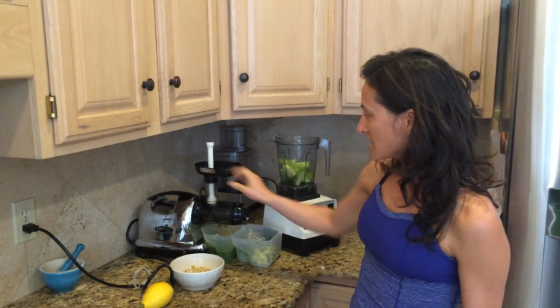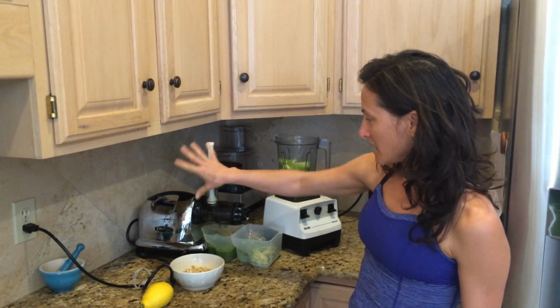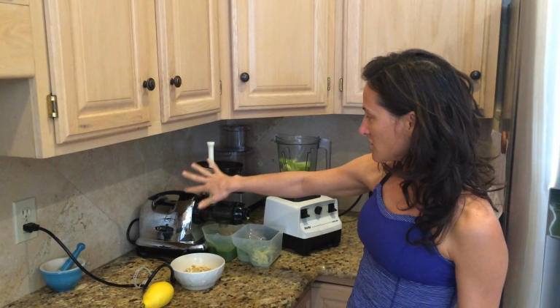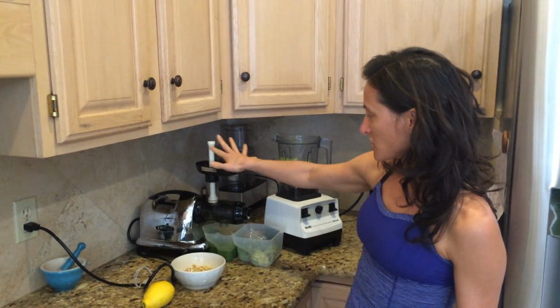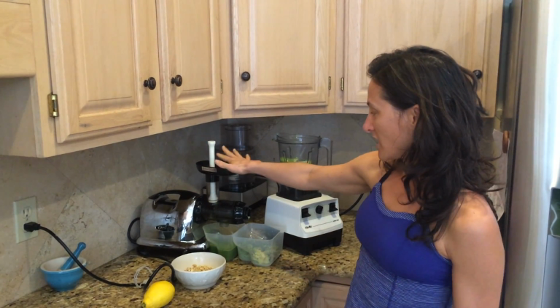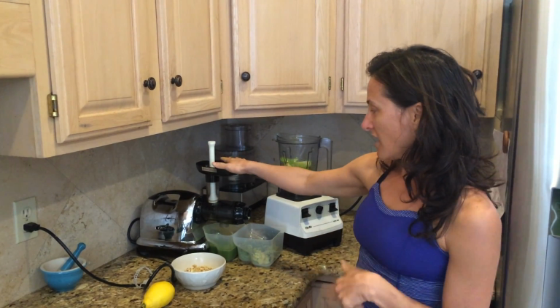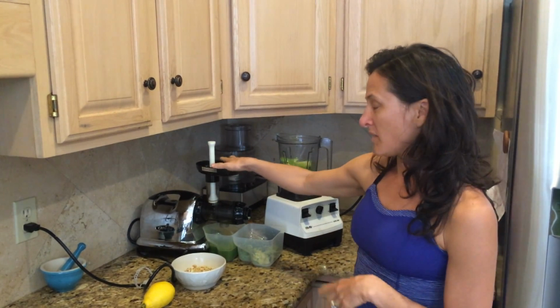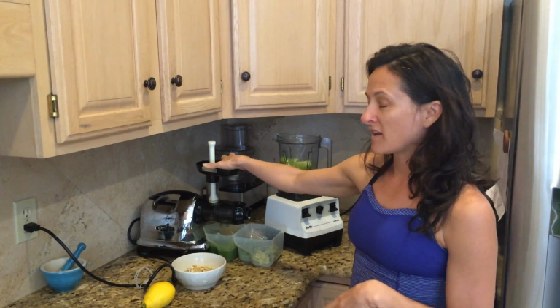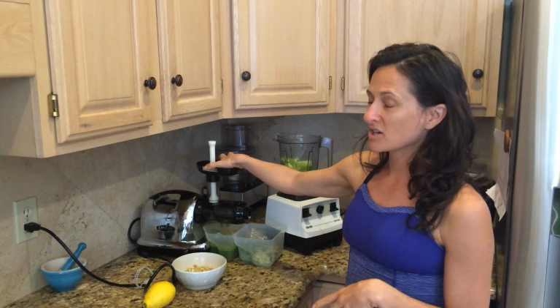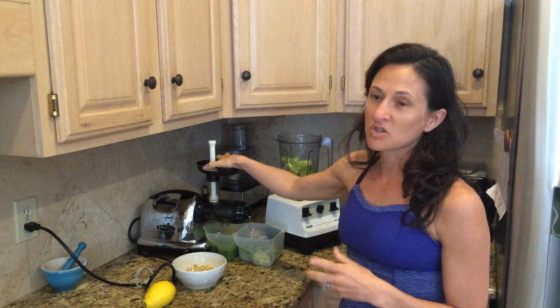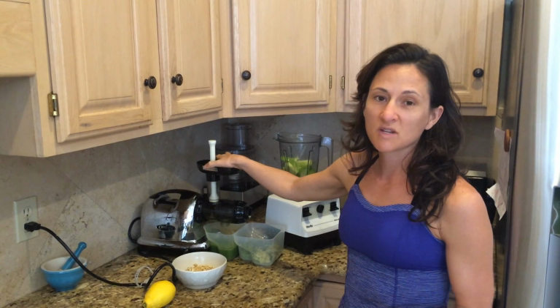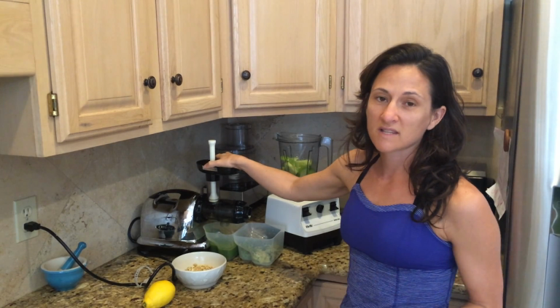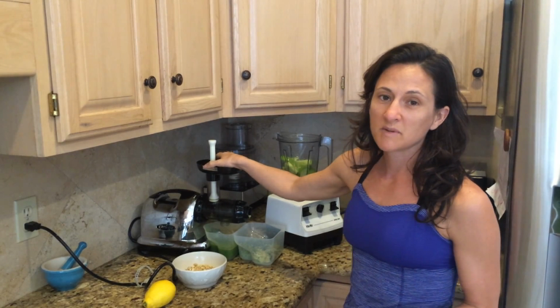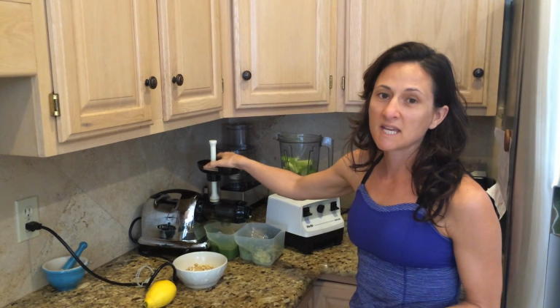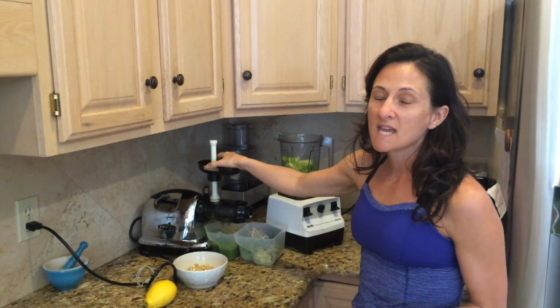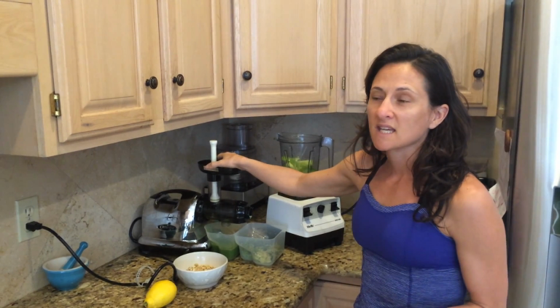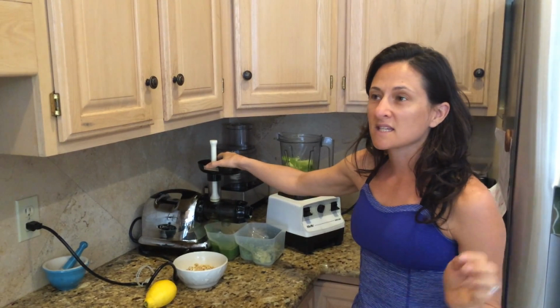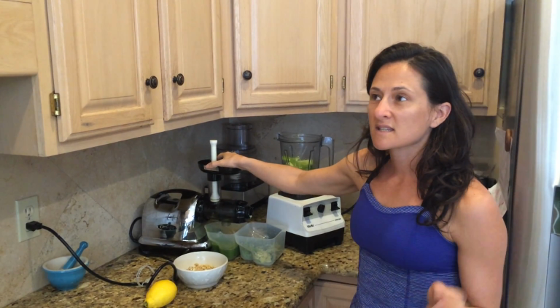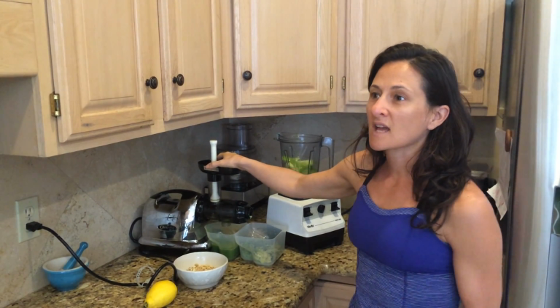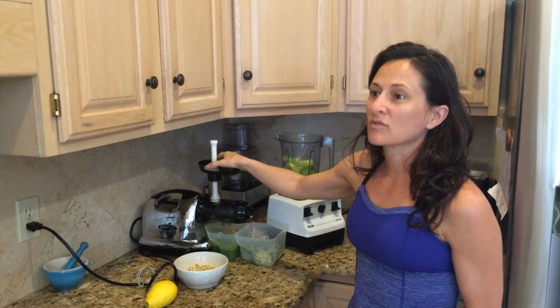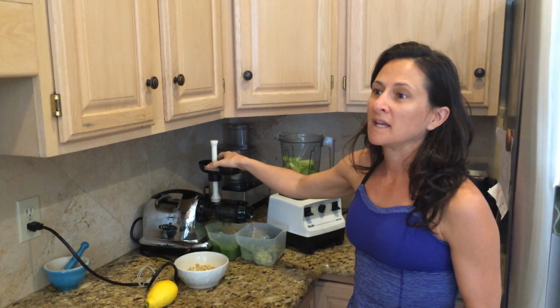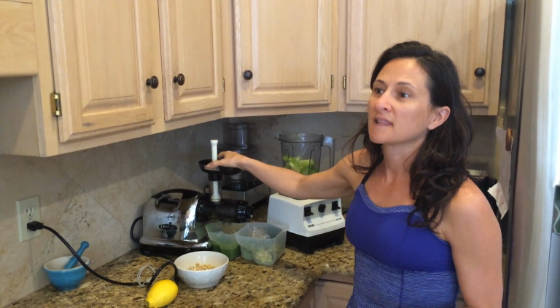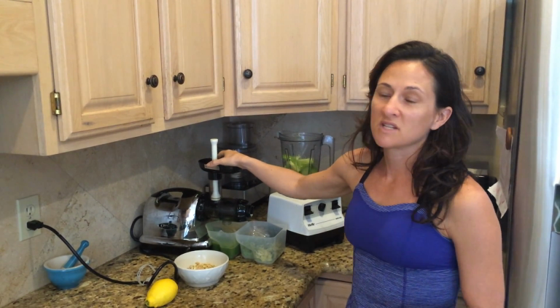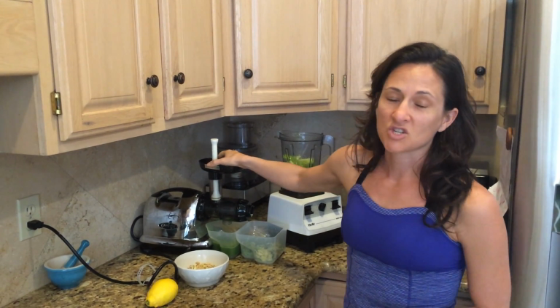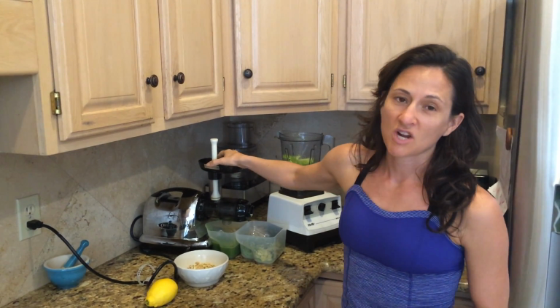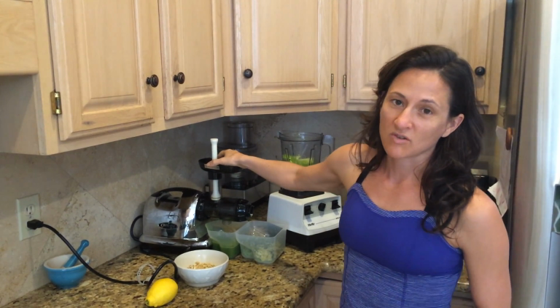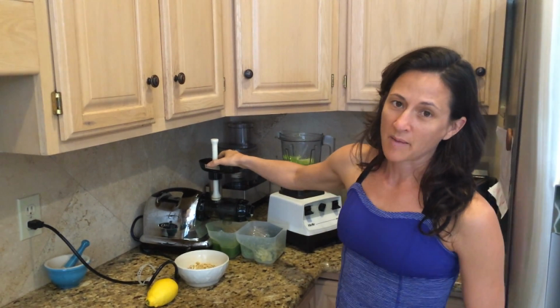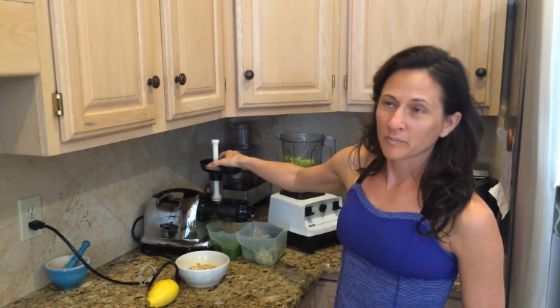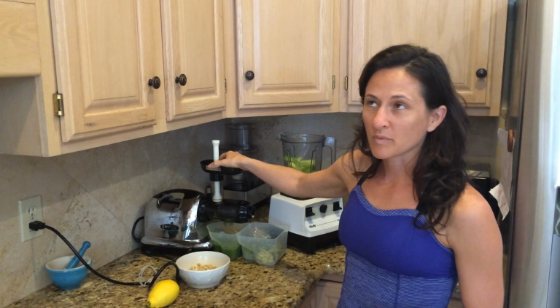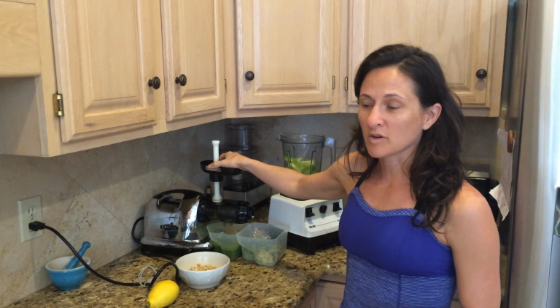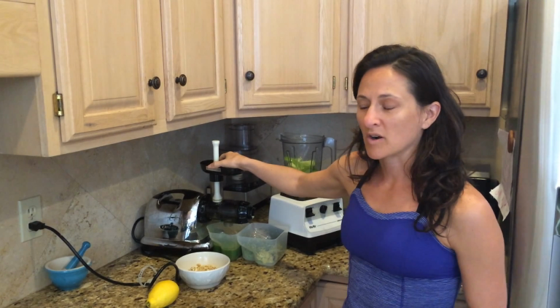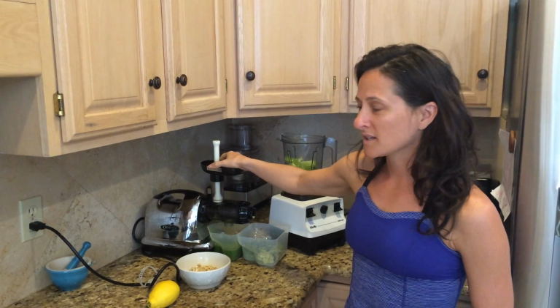This is my juicer that I love. My favorite juicing recipe is celery, lemon, ginger, and green apple with a little parsley.